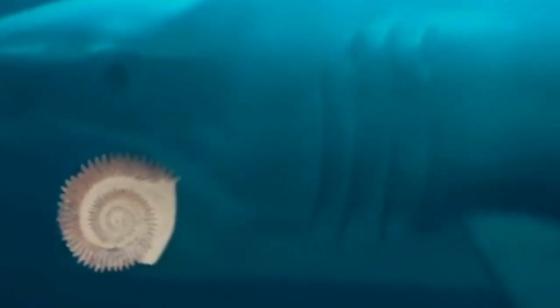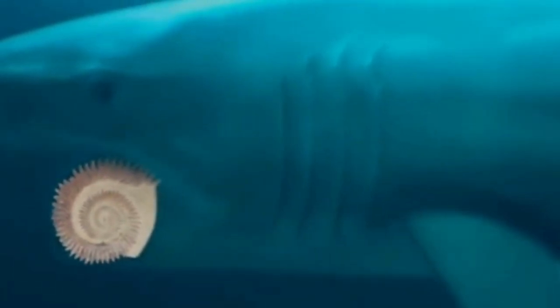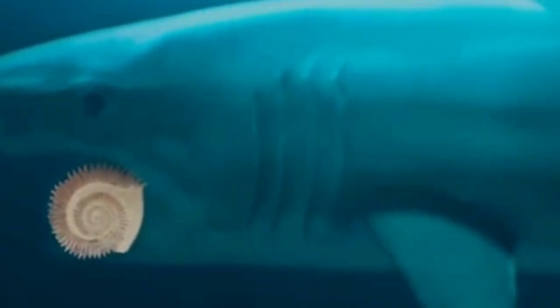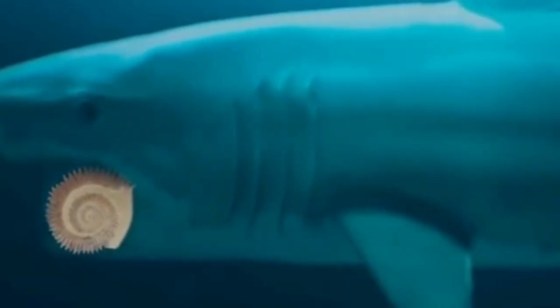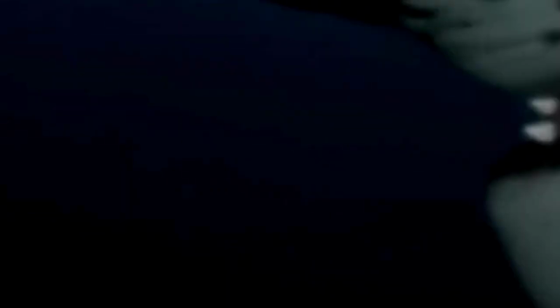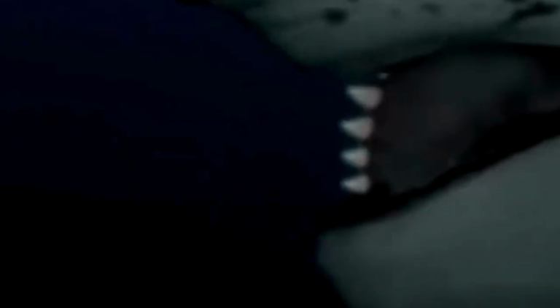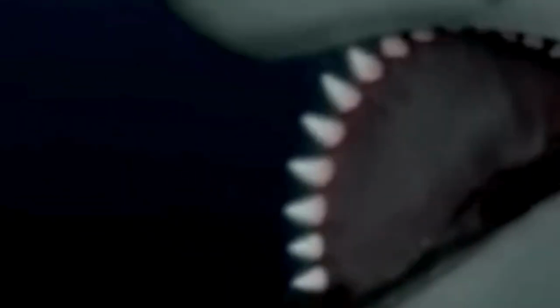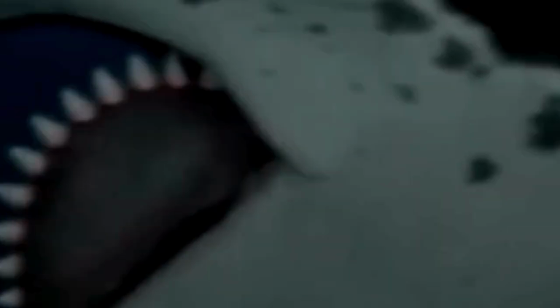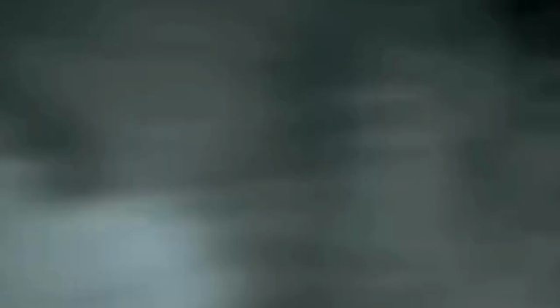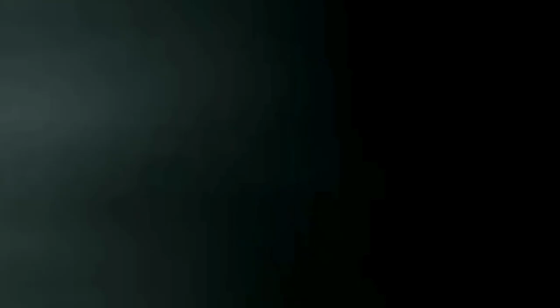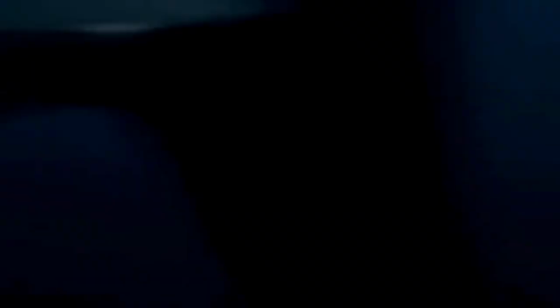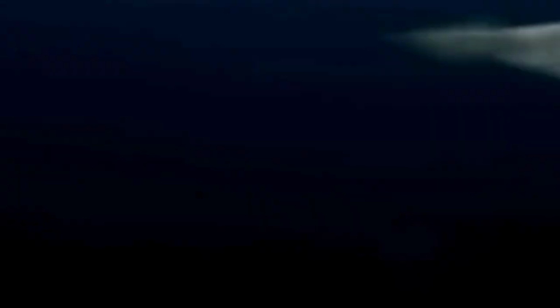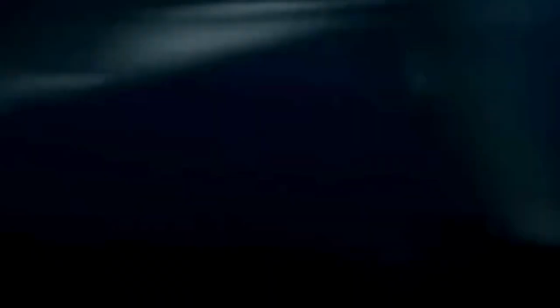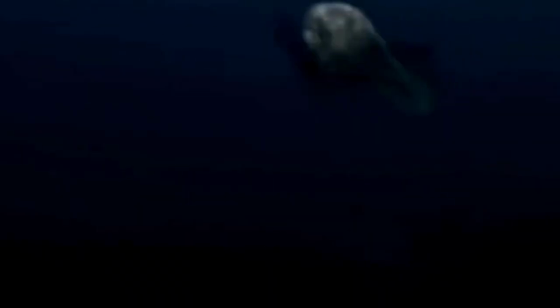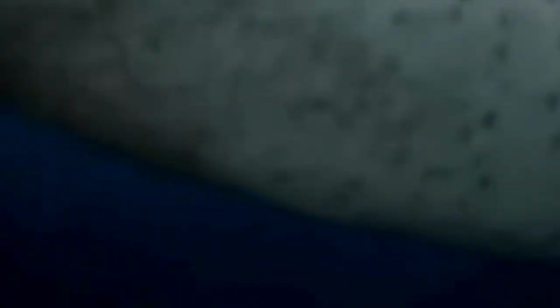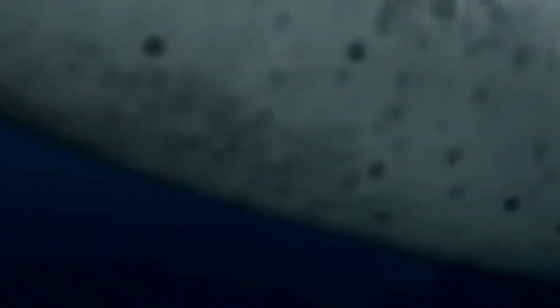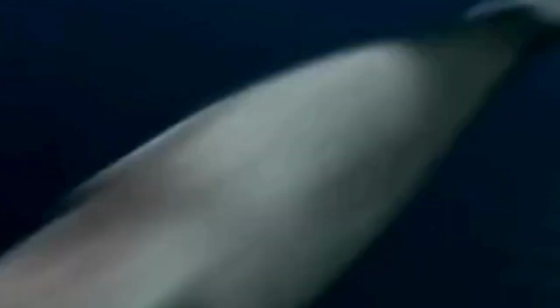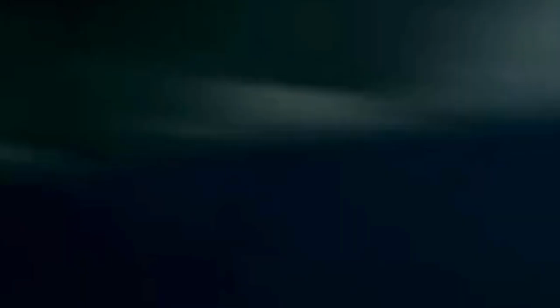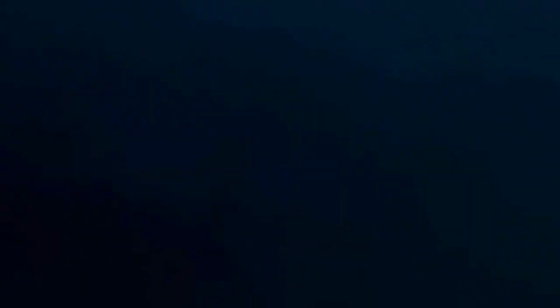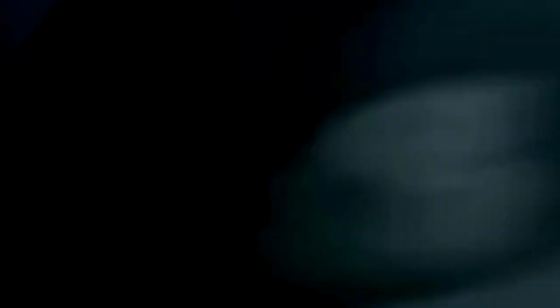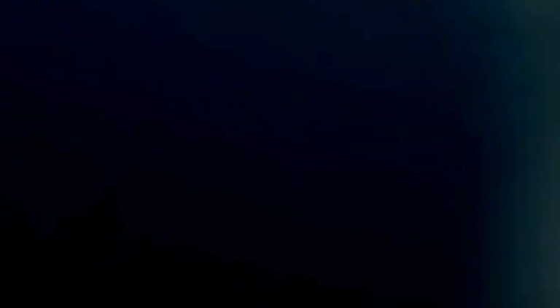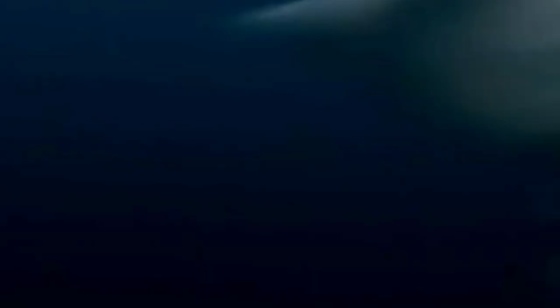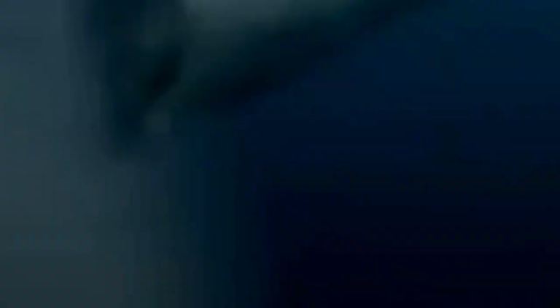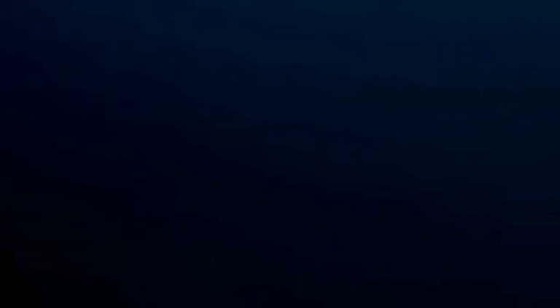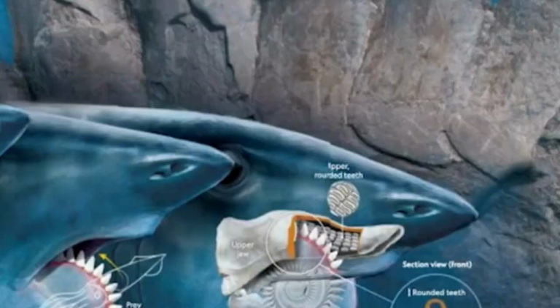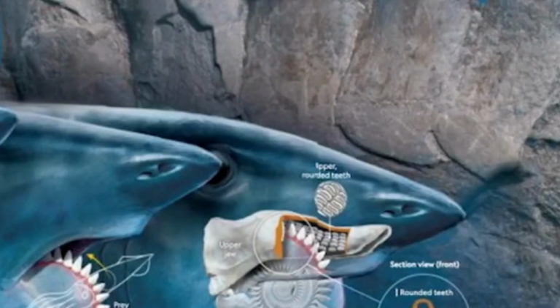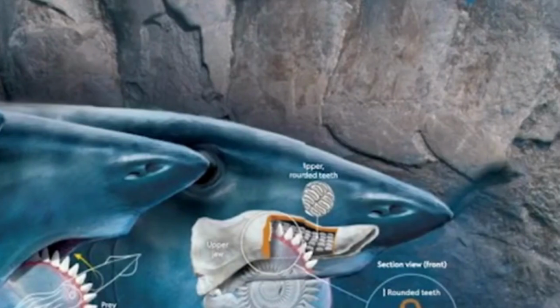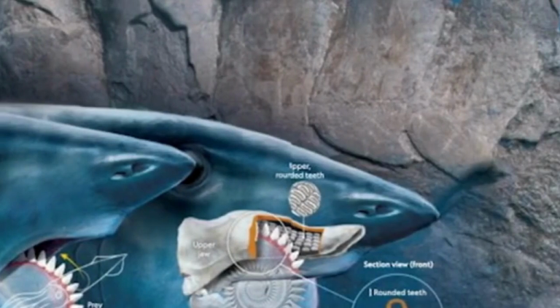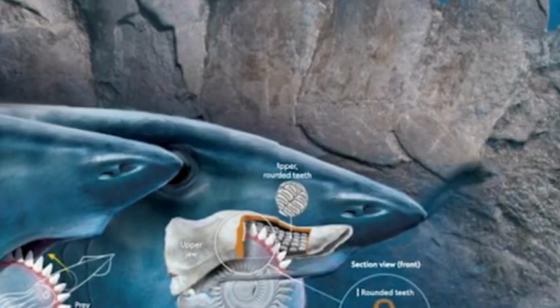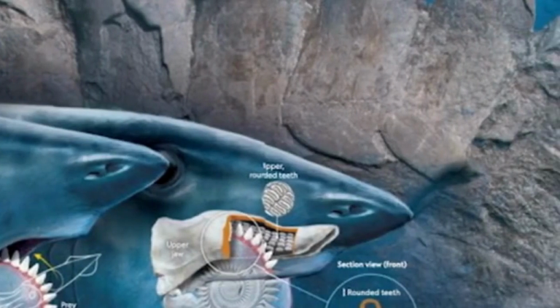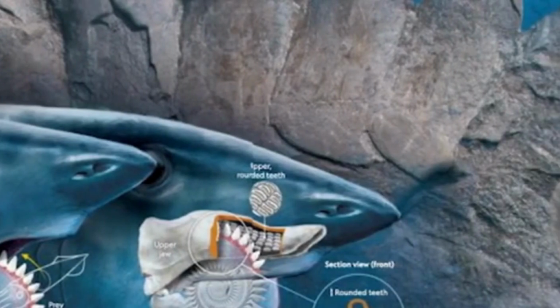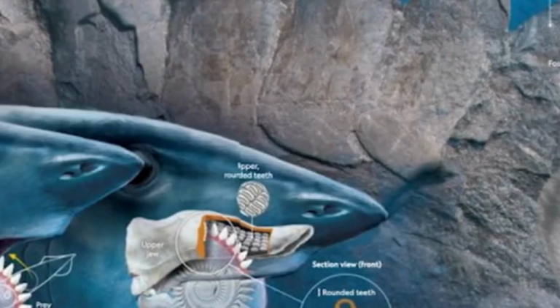Only recently did new fossils reveal the shocking truth. This chainsaw-like tooth whirl actually grew from the shark's lower jaw, creating nature's most terrifying feeding mechanism.